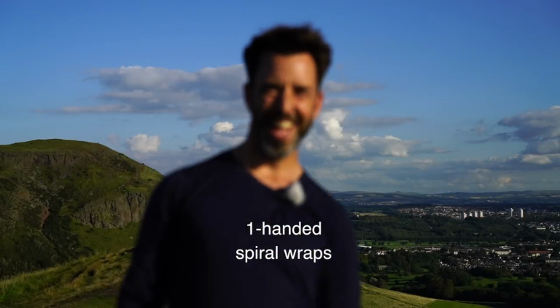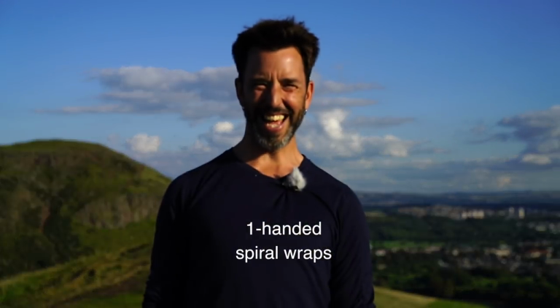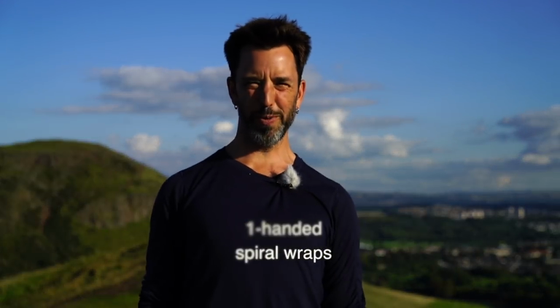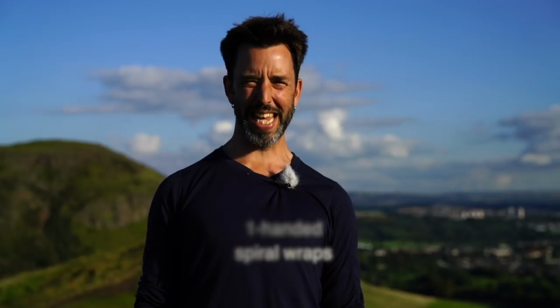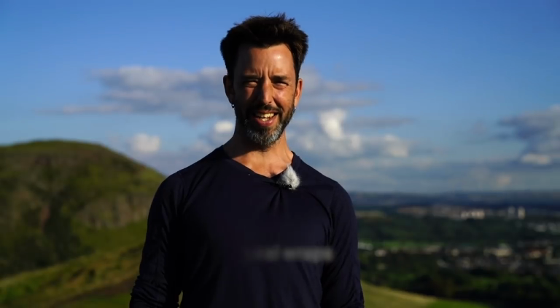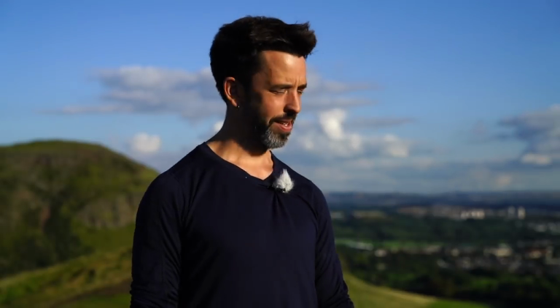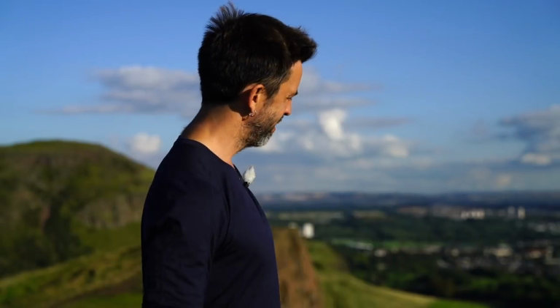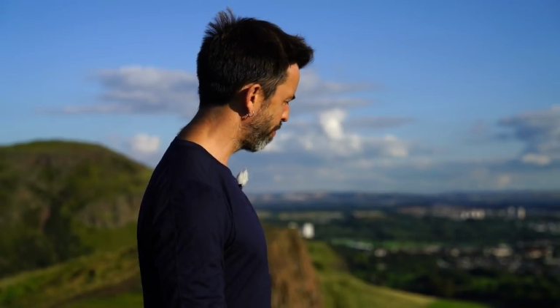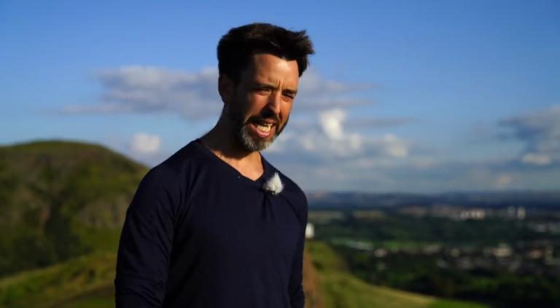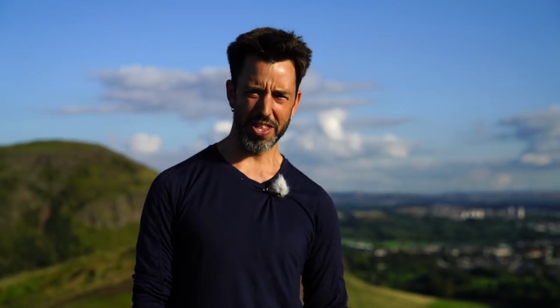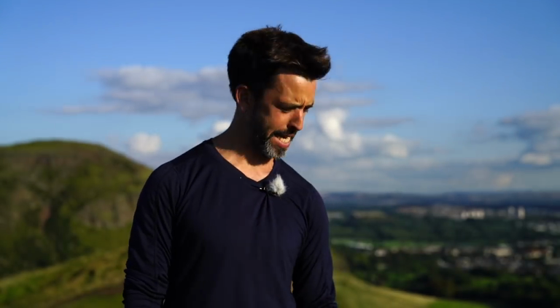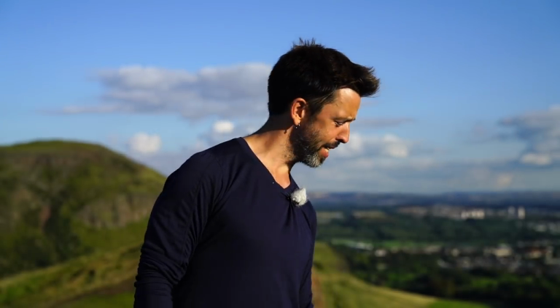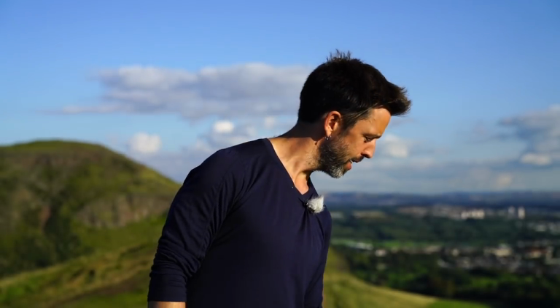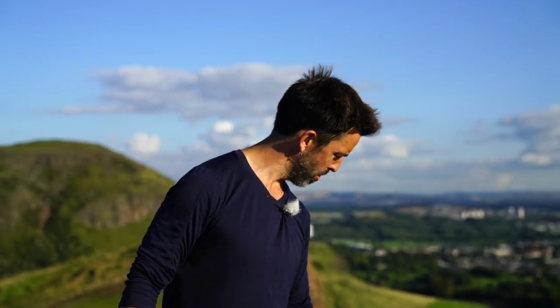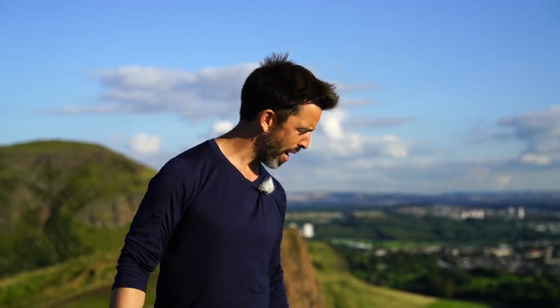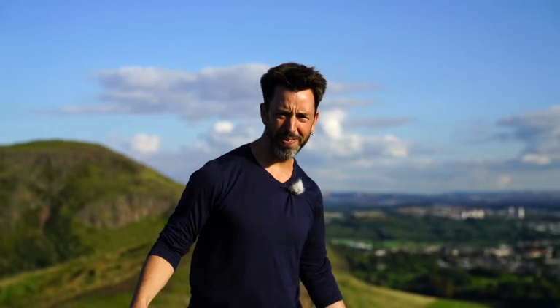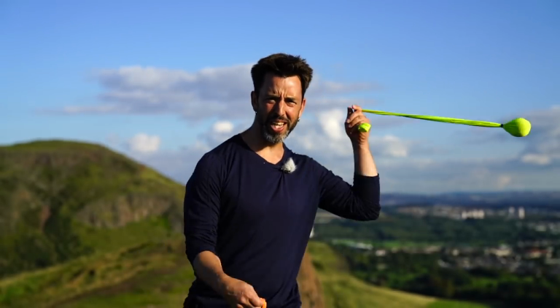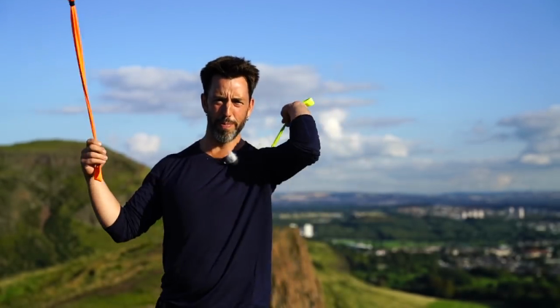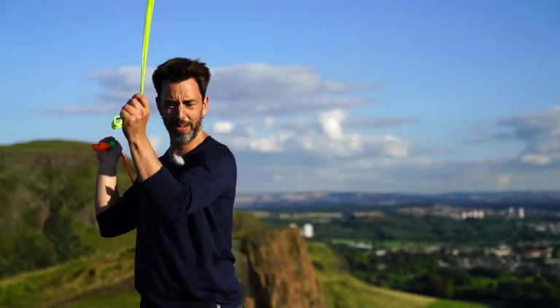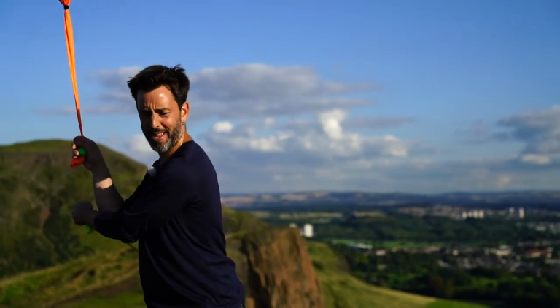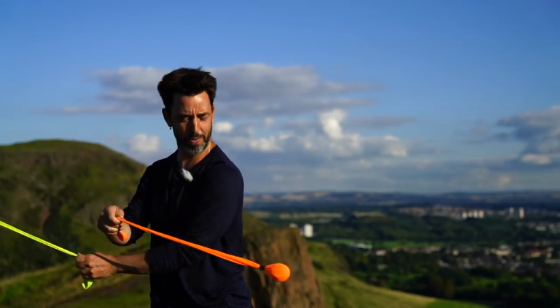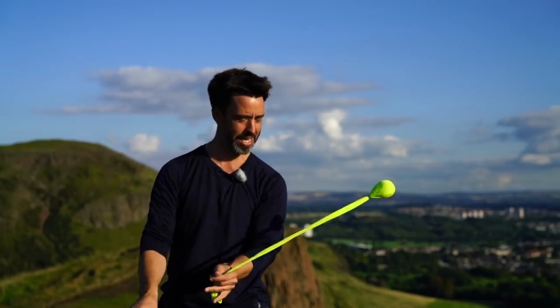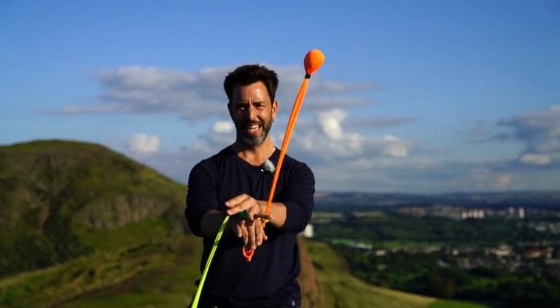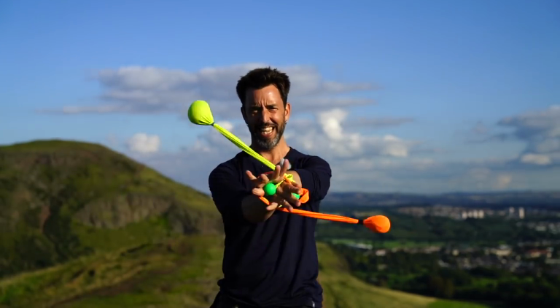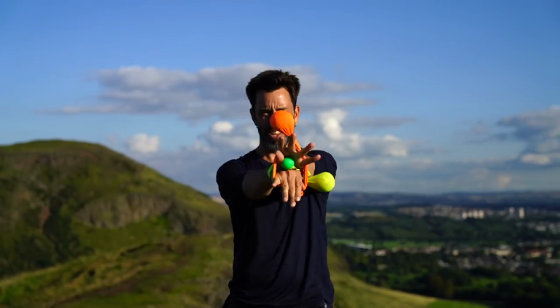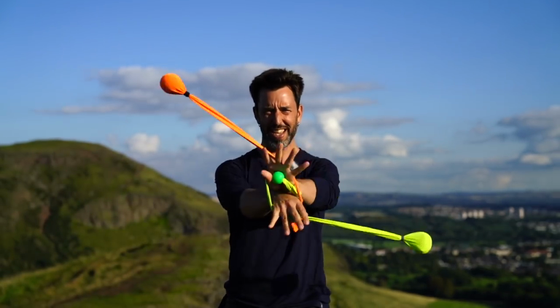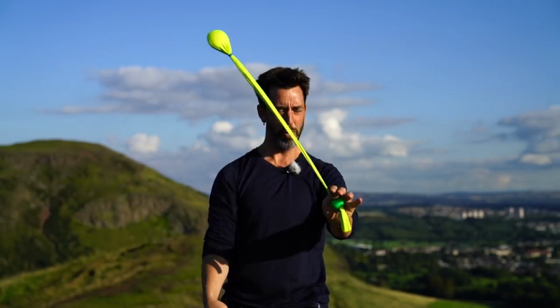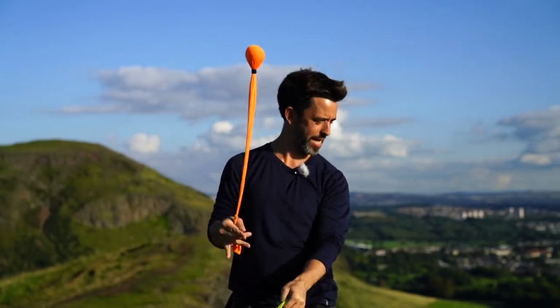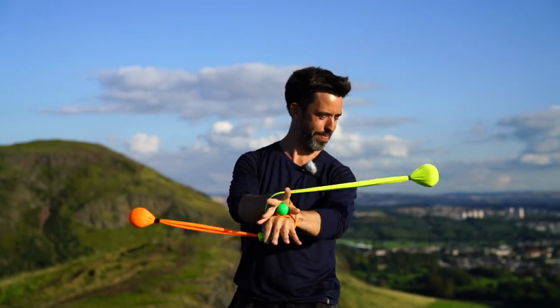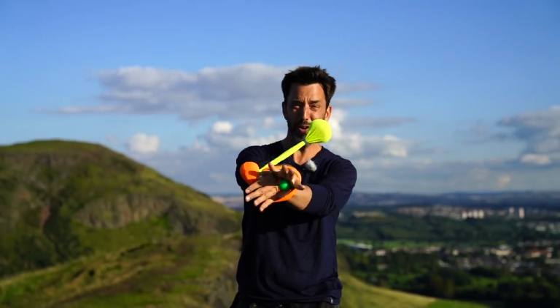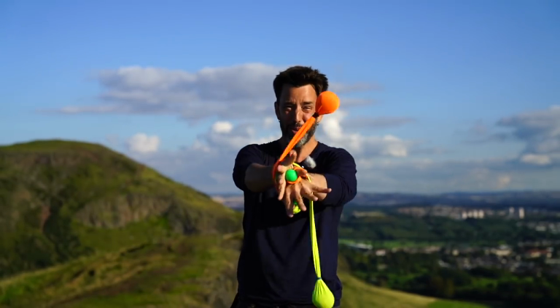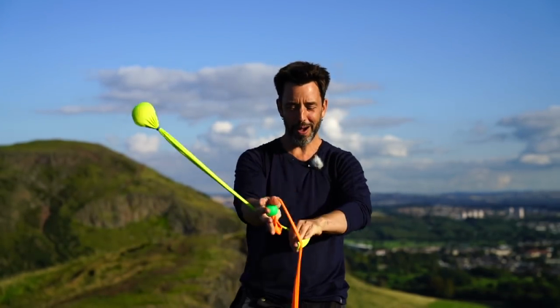Hi, once again I brought you the cliffs. I don't know why I feel the need to imperil myself when I teach these poi lessons, but I do, so there we go.